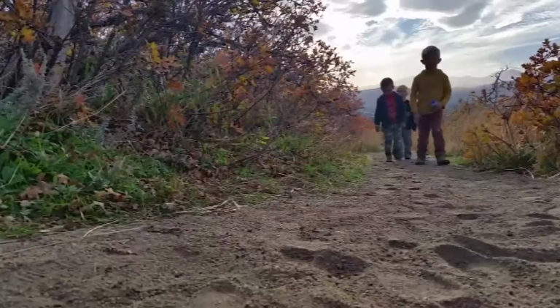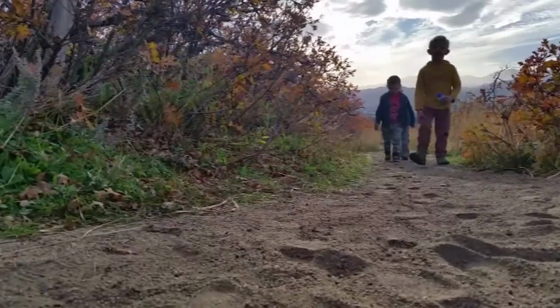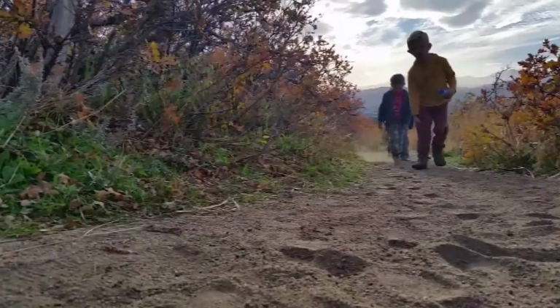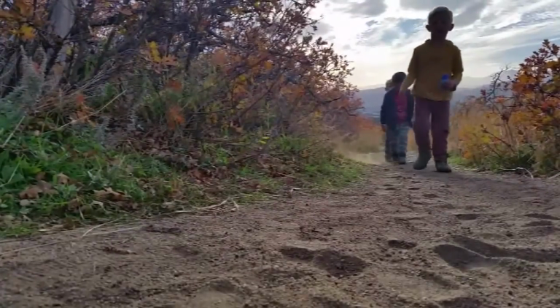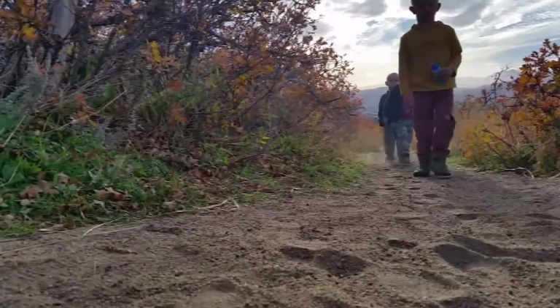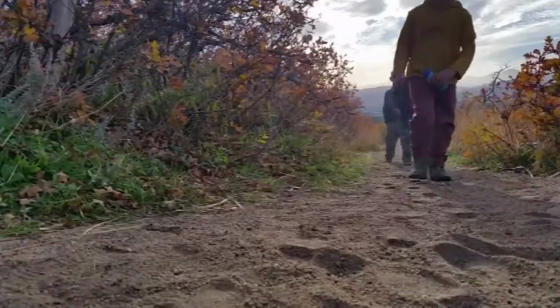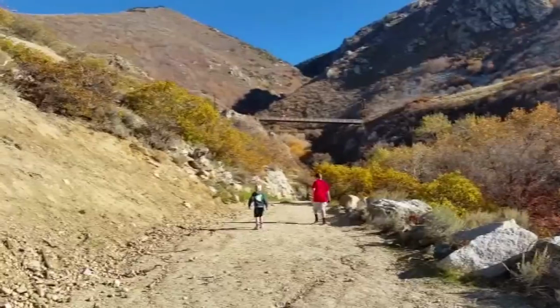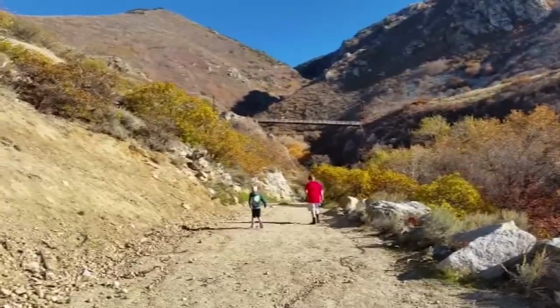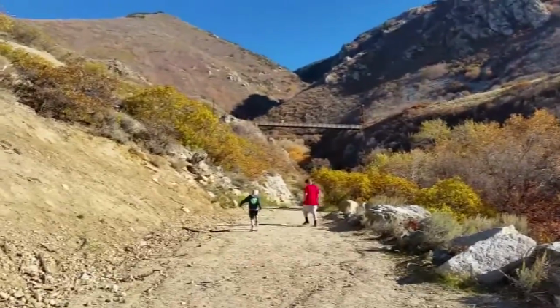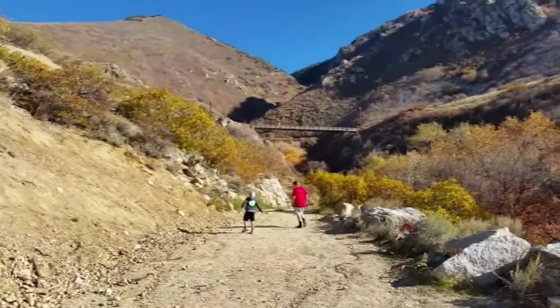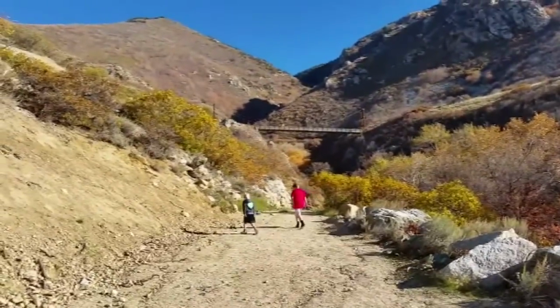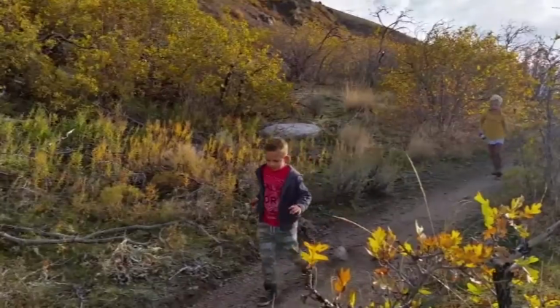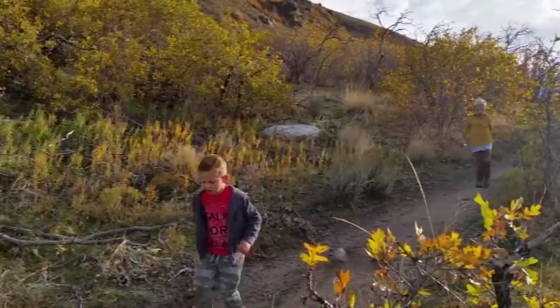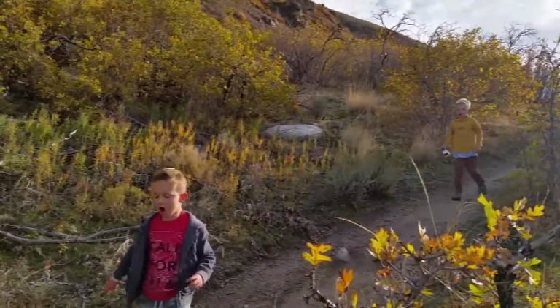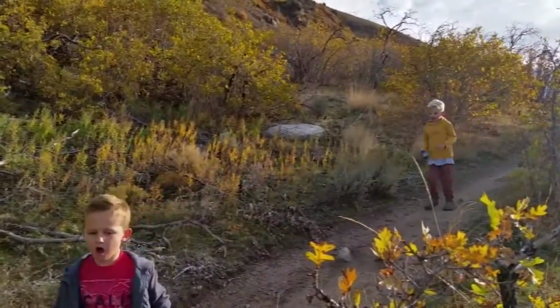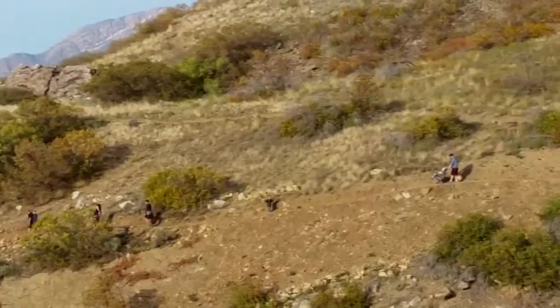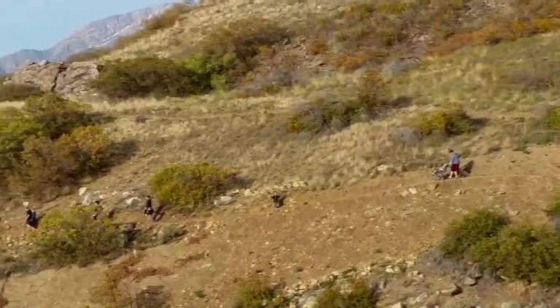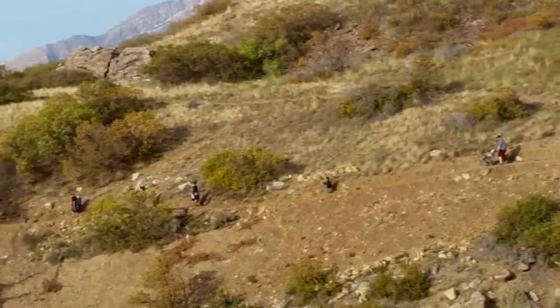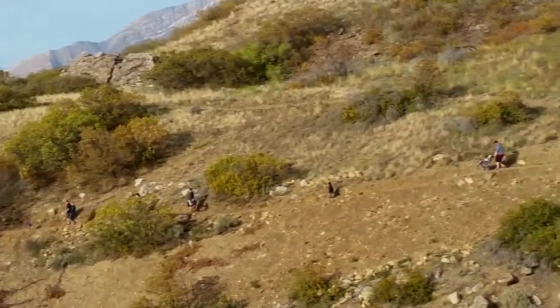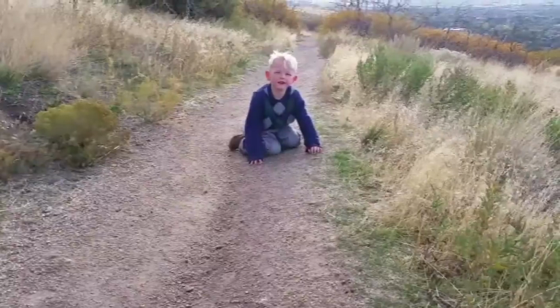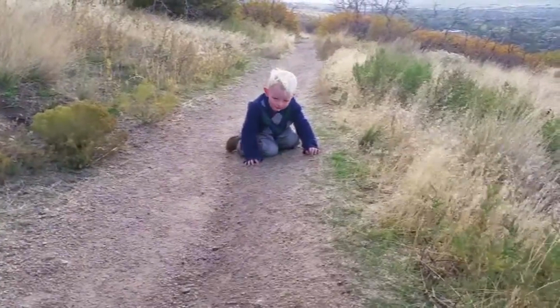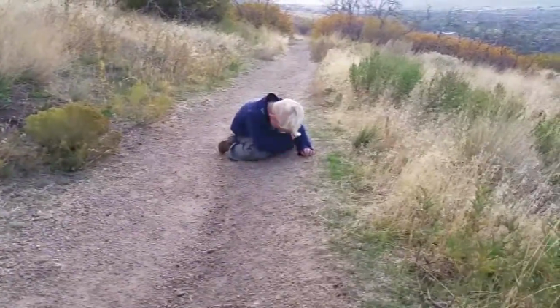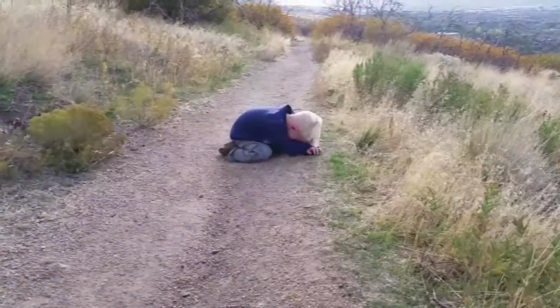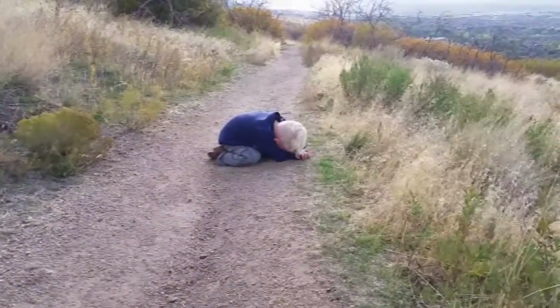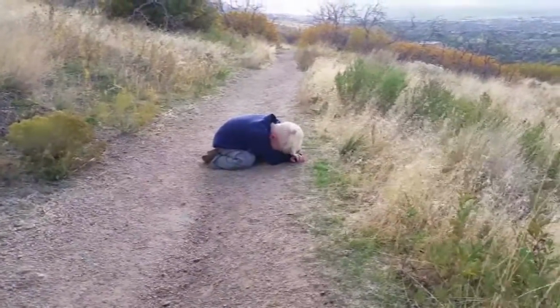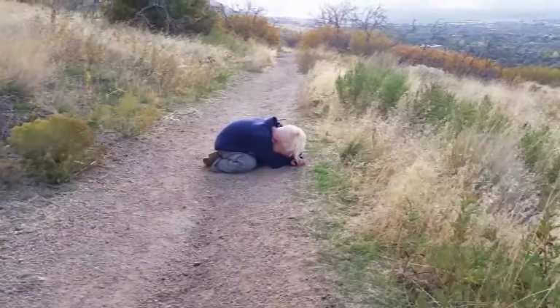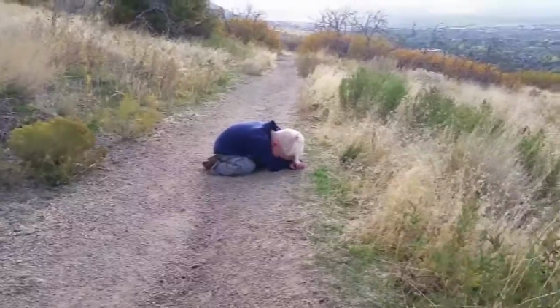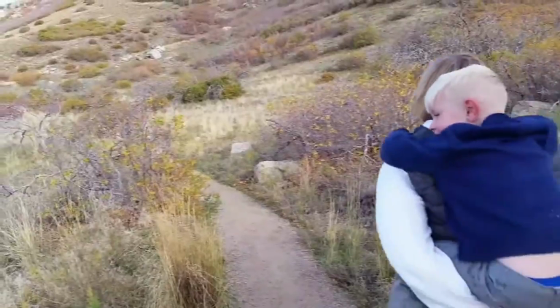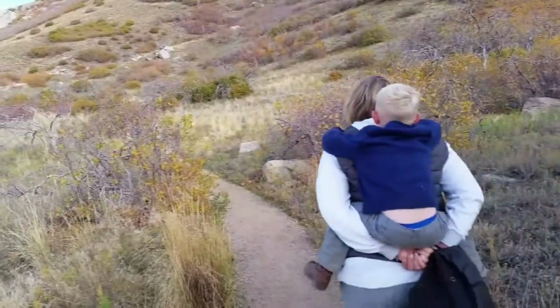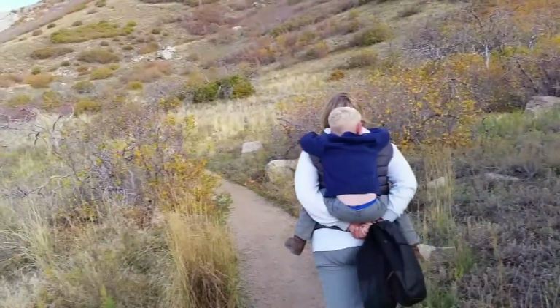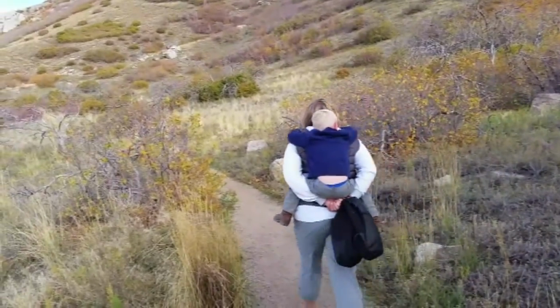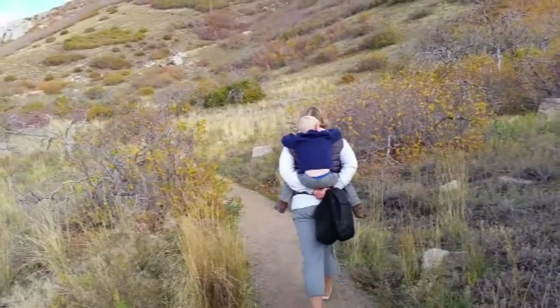The hike itself is for beginners to intermediate level hikers with children and adults all over the trail. We even found some families with strollers taking the hike. And you get the occasional drifter who mentally shuts down and a little lift may be needed for a stretch on the trail.